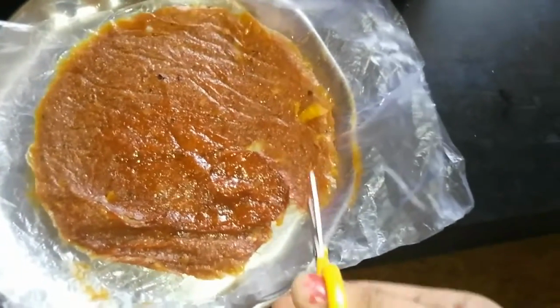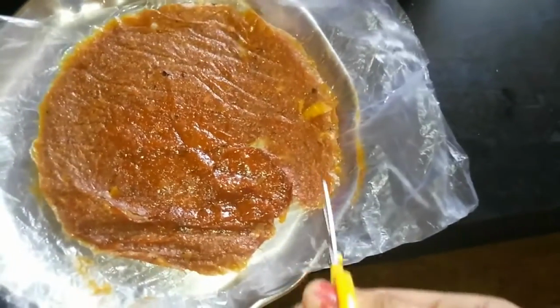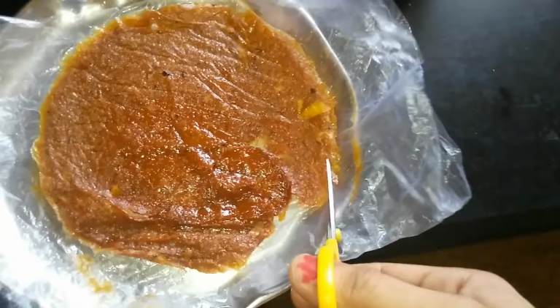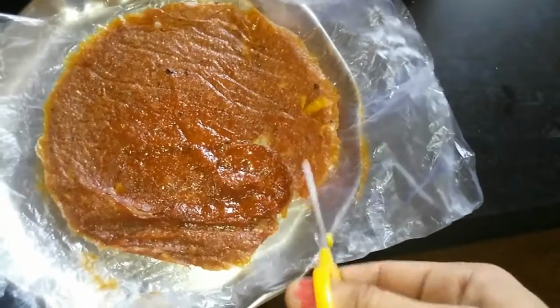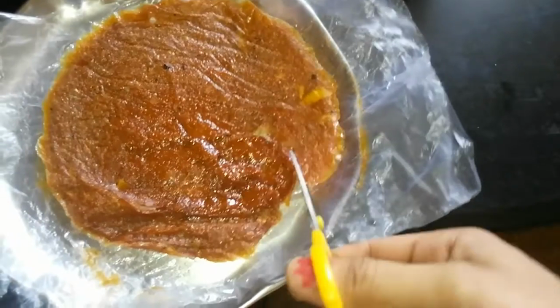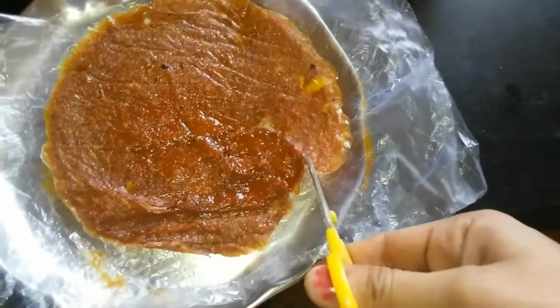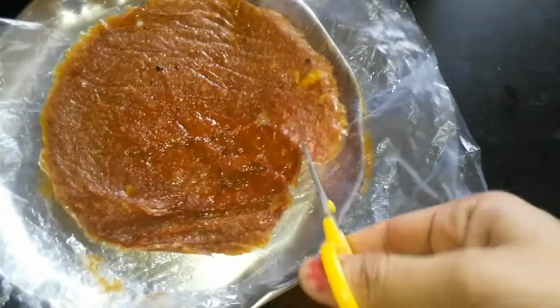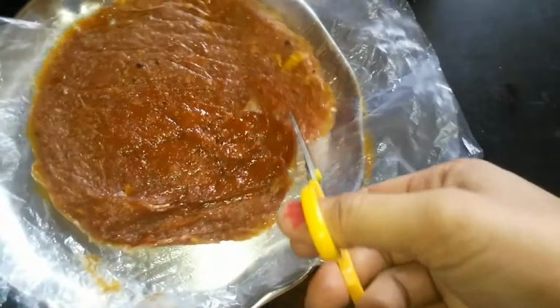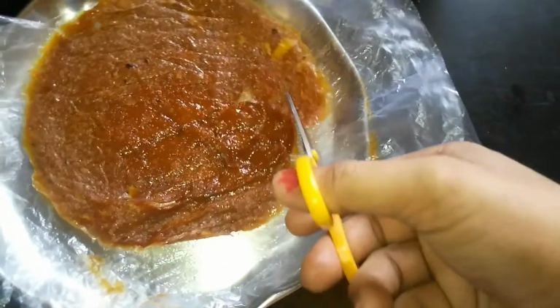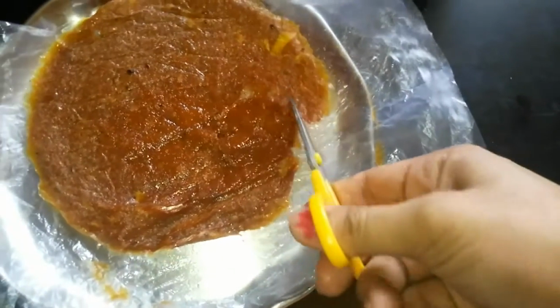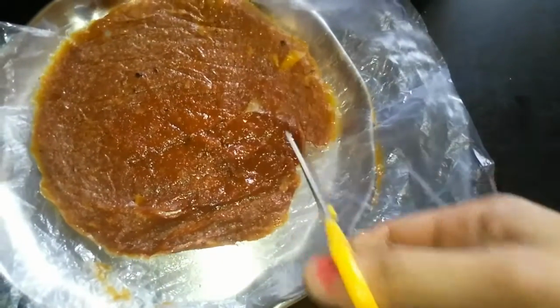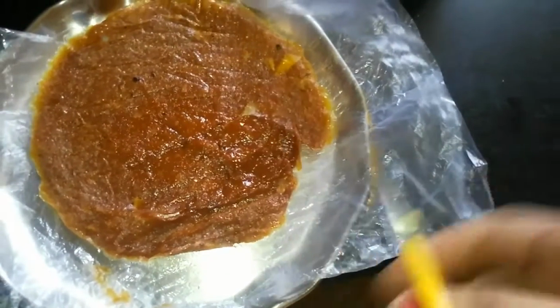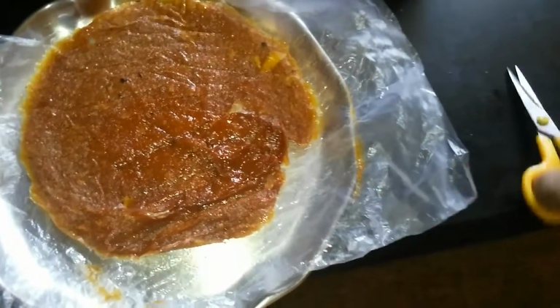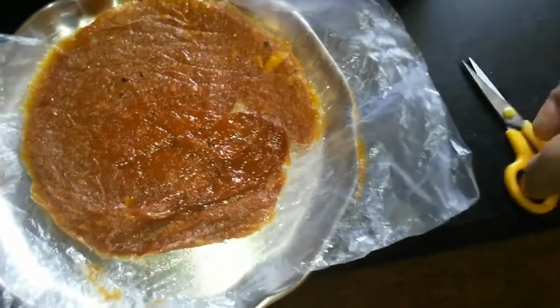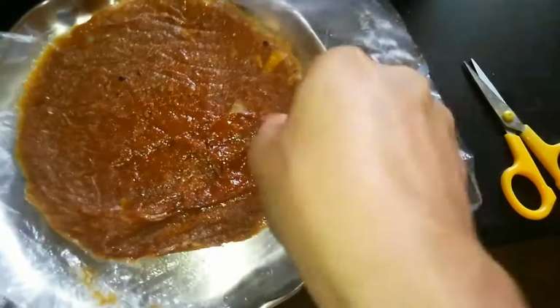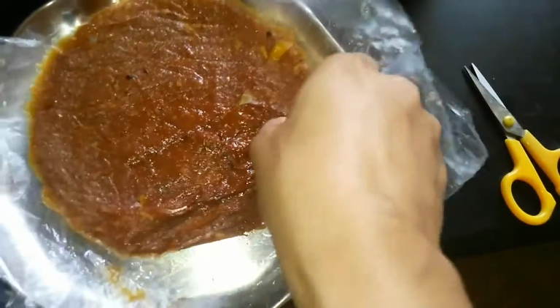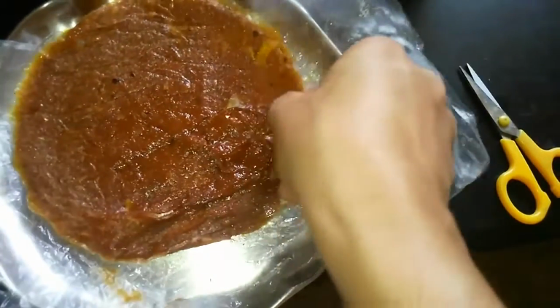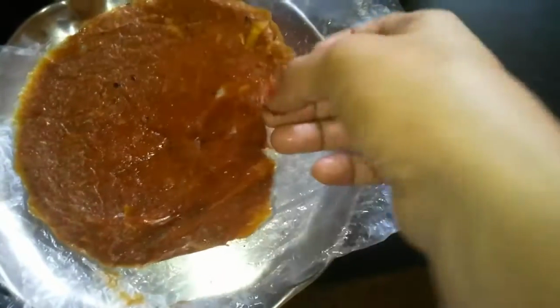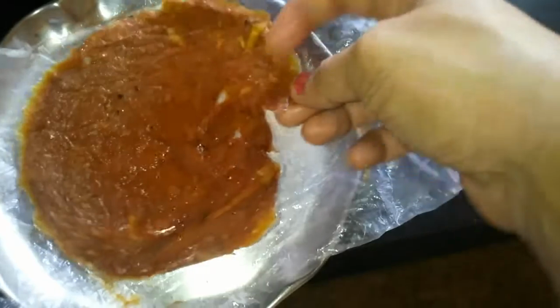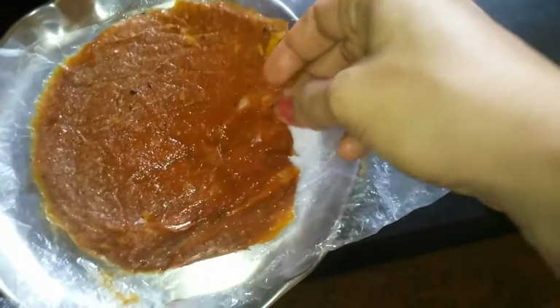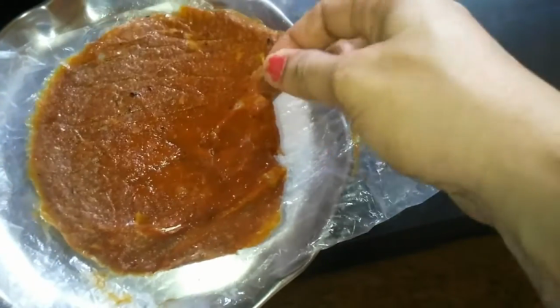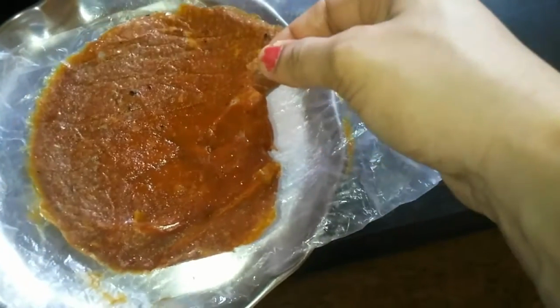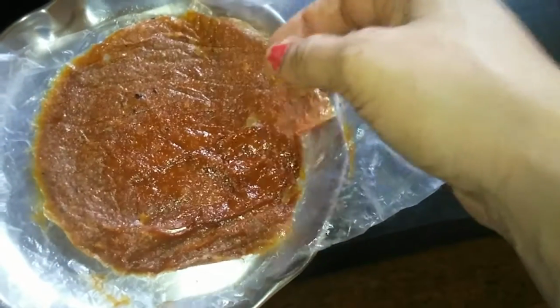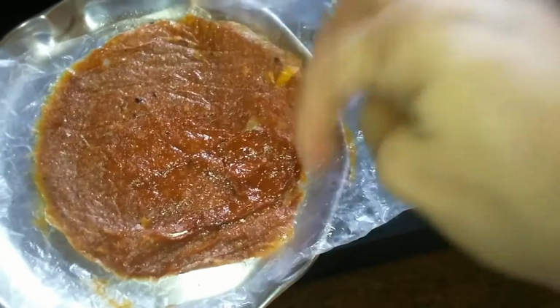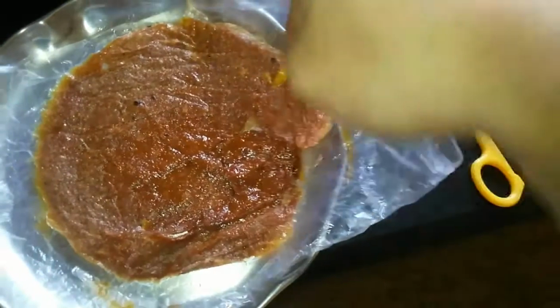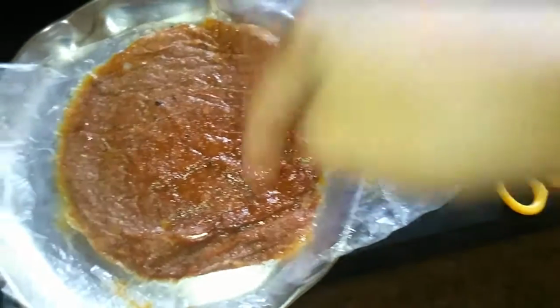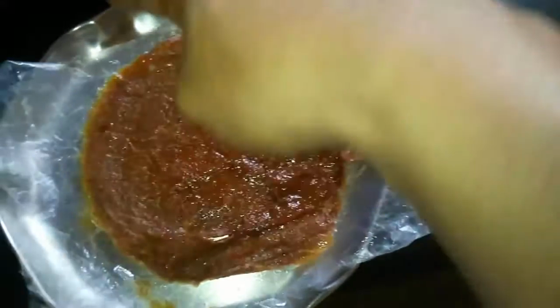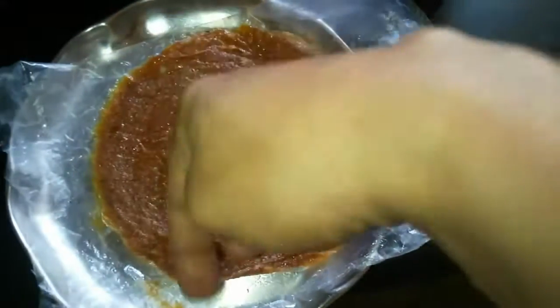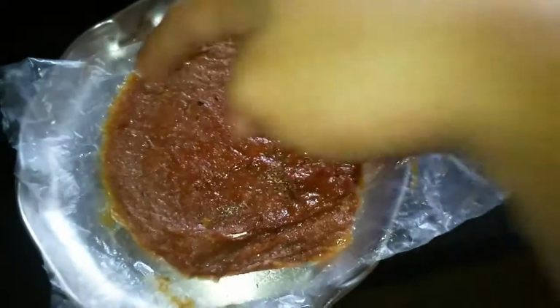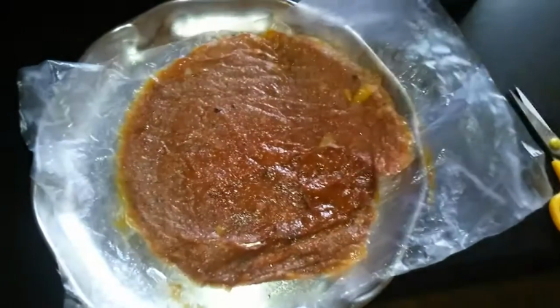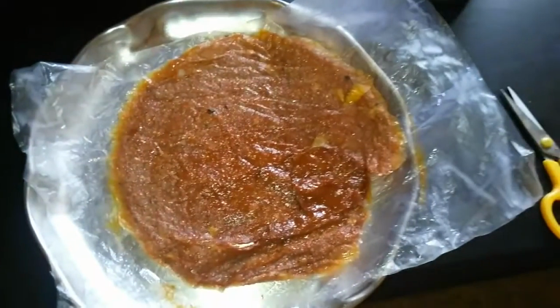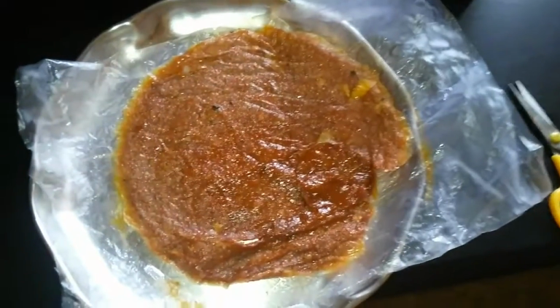I will just try it here and then cut it into vertical strips and store them in an airtight container. This can be served as an evening treat.